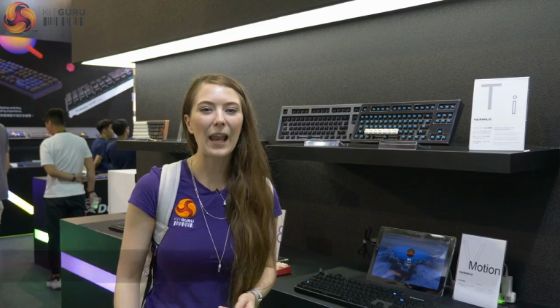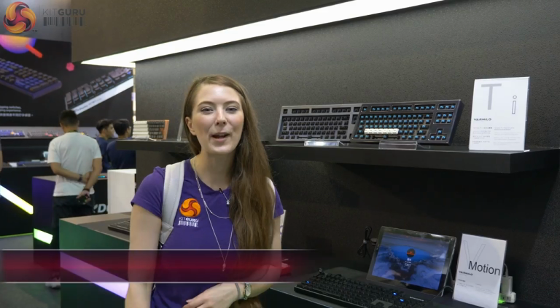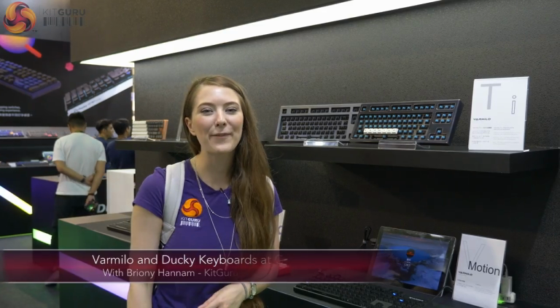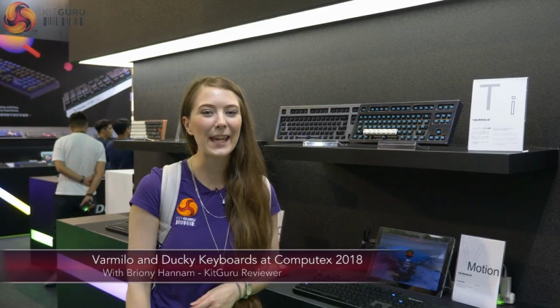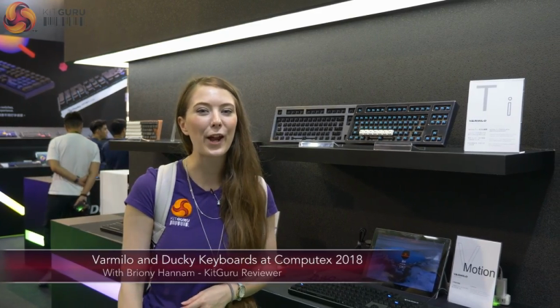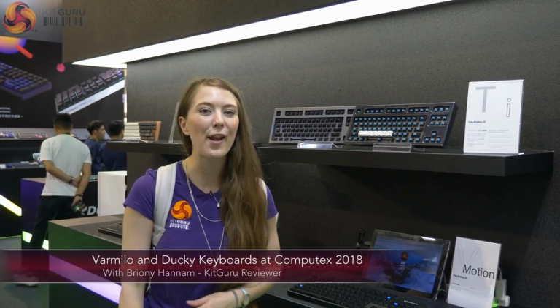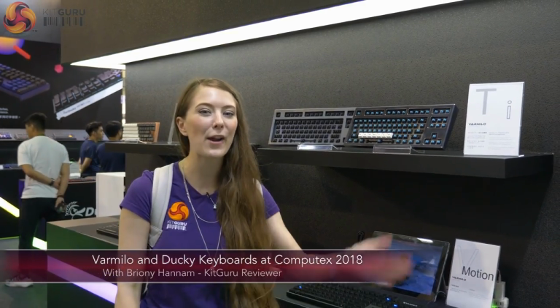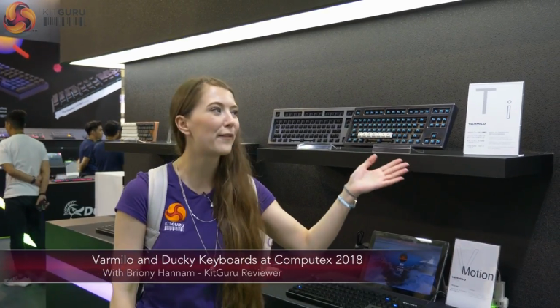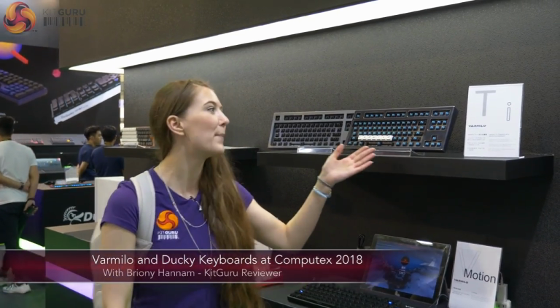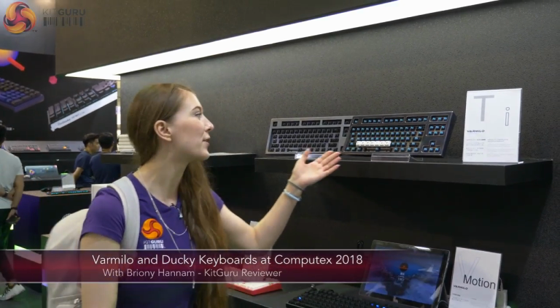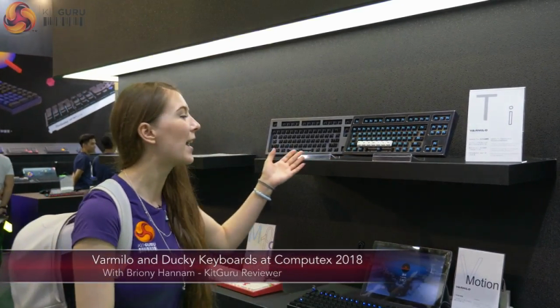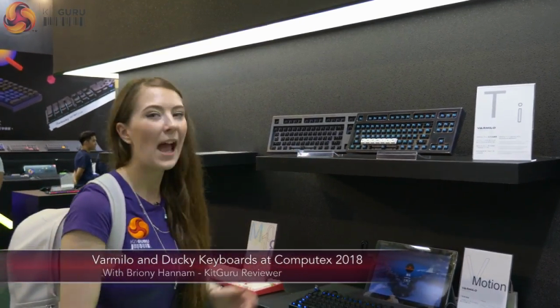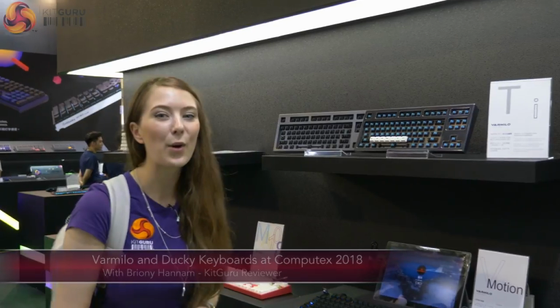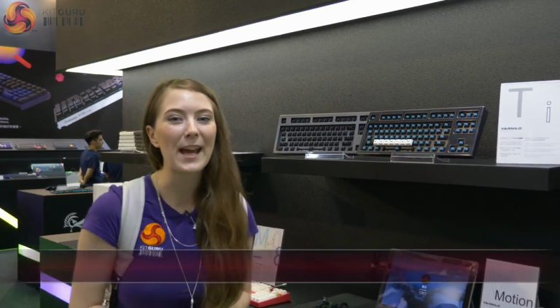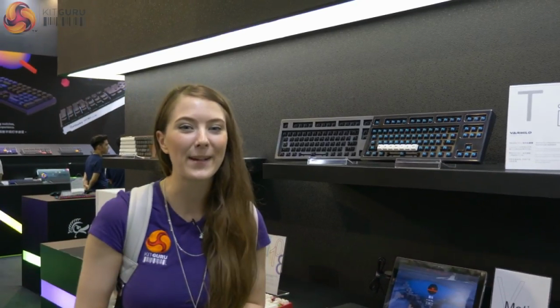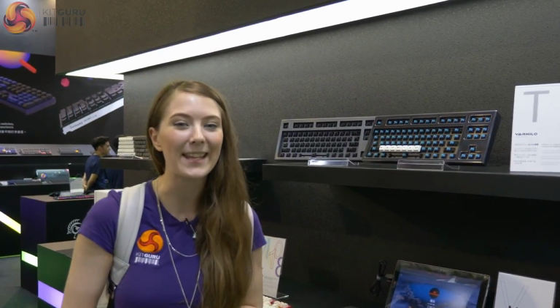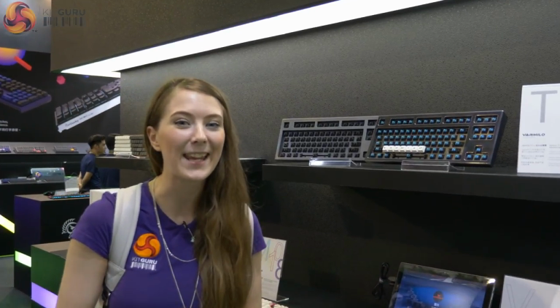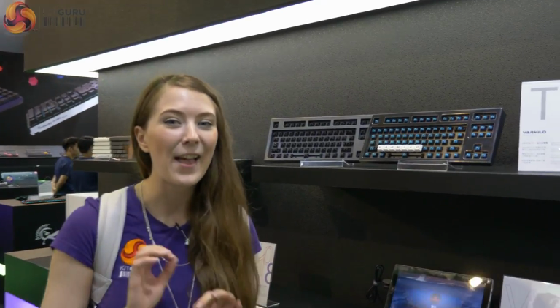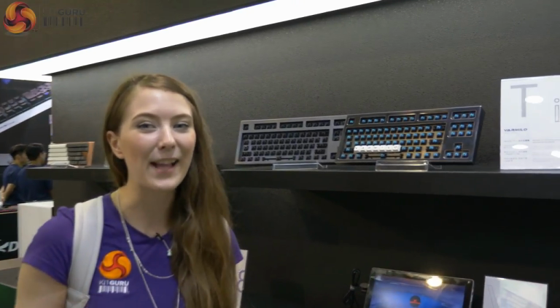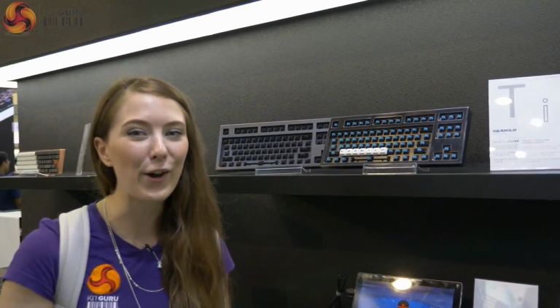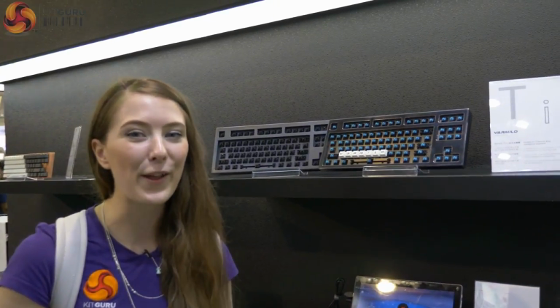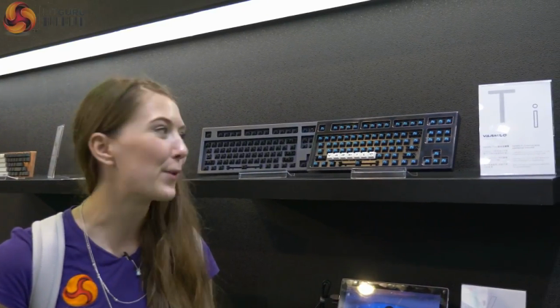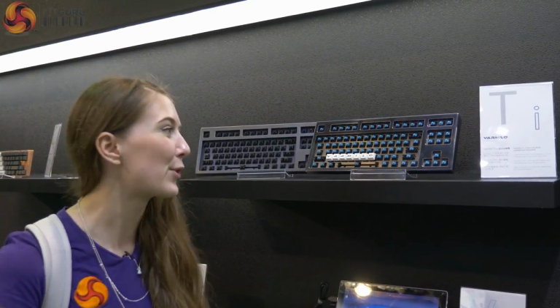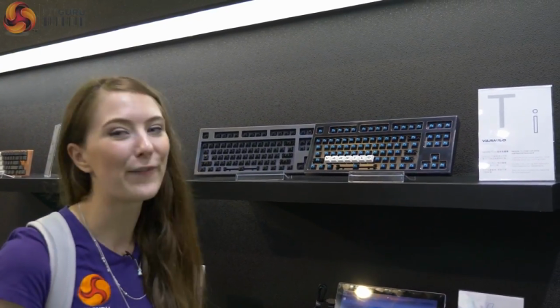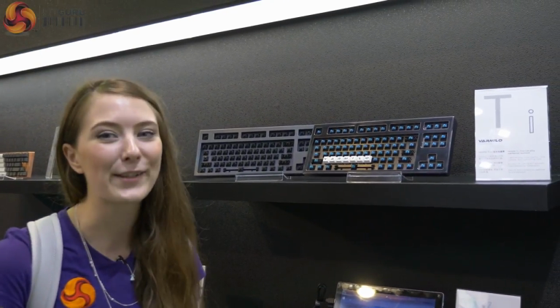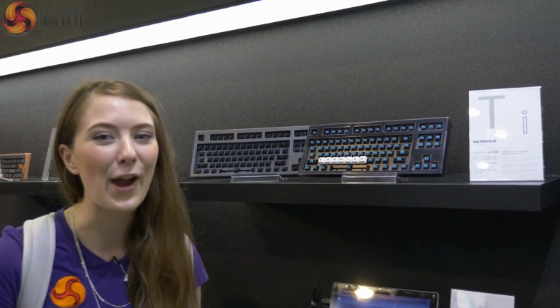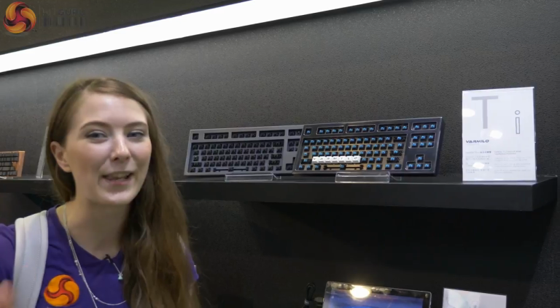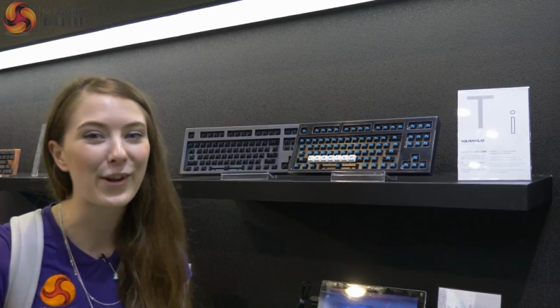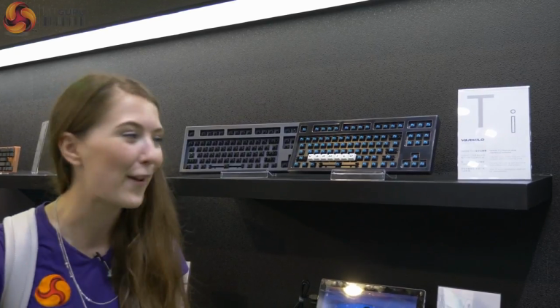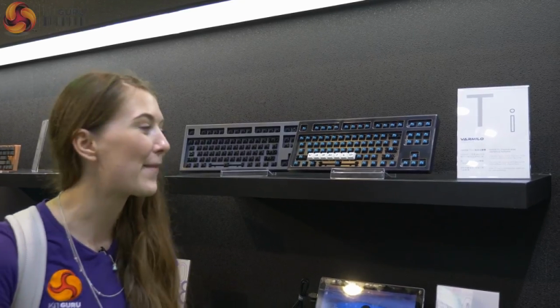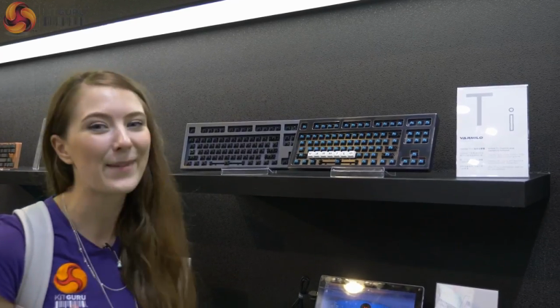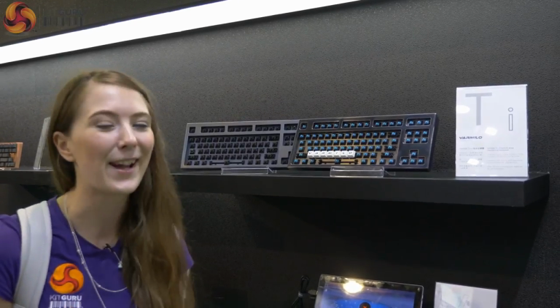Hello, Bryony here from KitGuru and I'm here on the Varmillo stand at Computex 2018. There's a lot of rather cool keyboards on offer so I thought let's do a video of them — they're getting me excited.